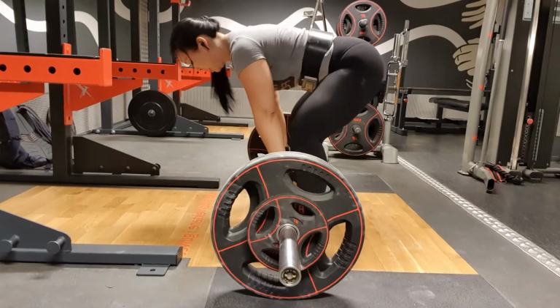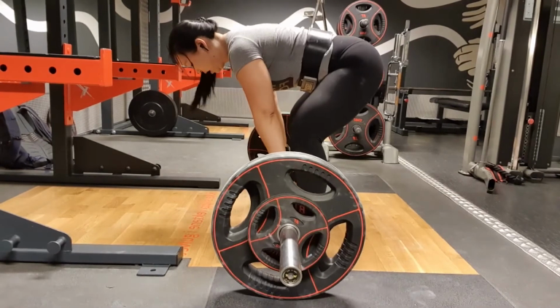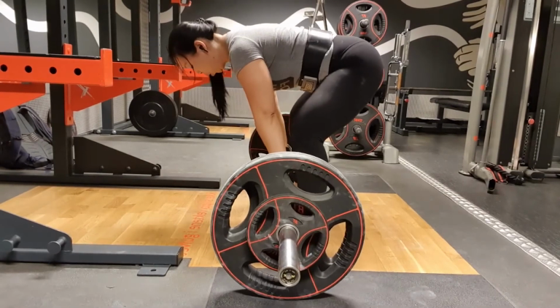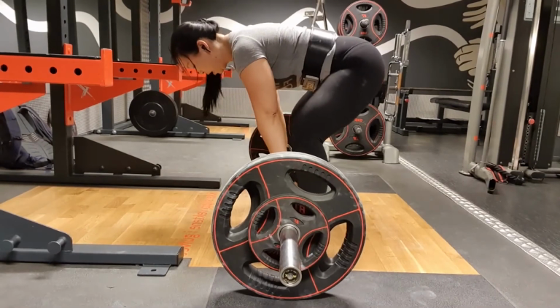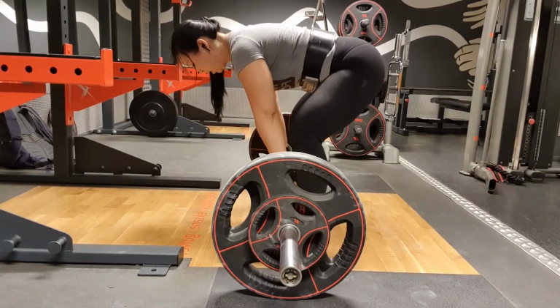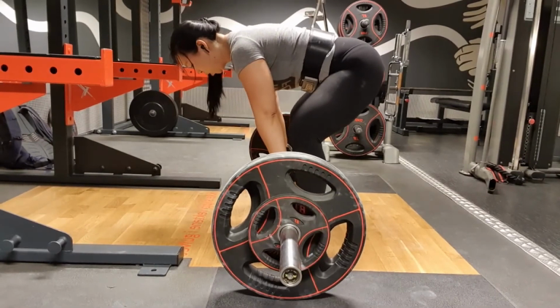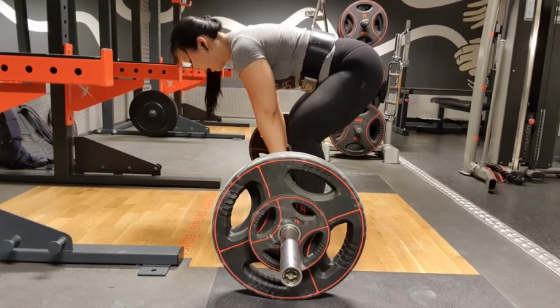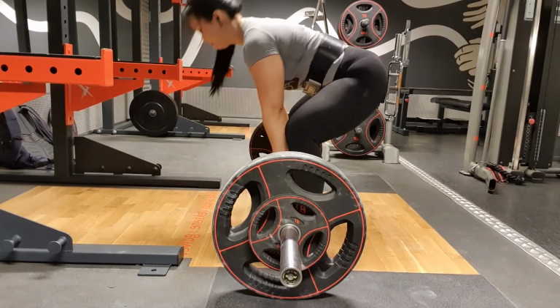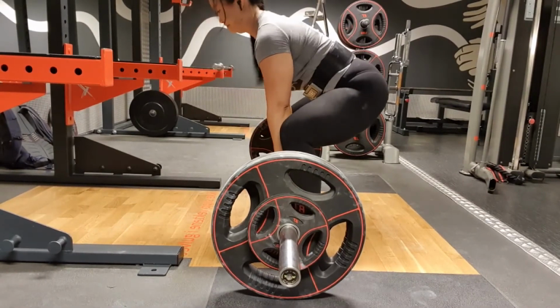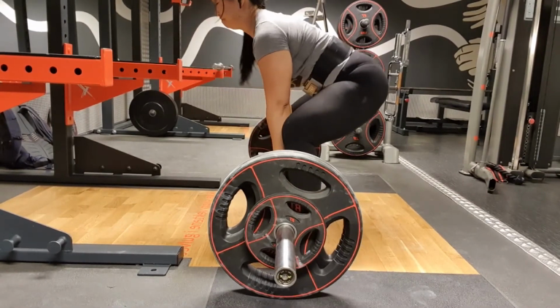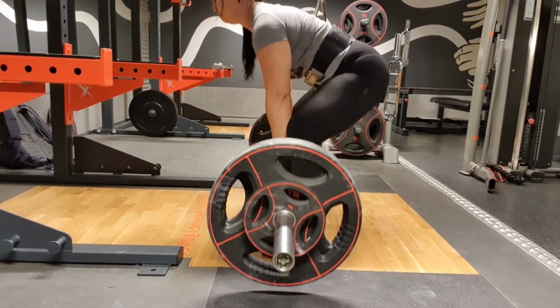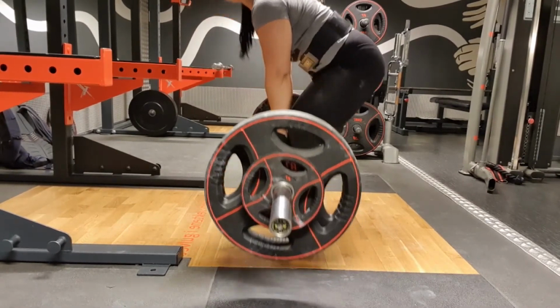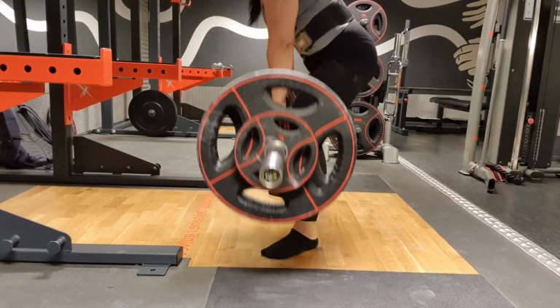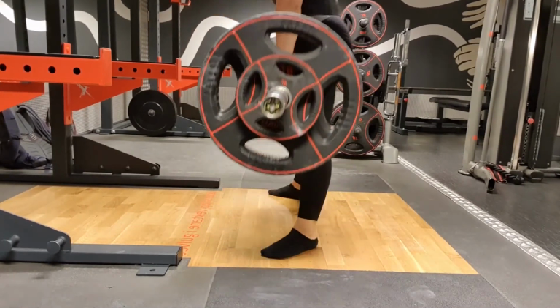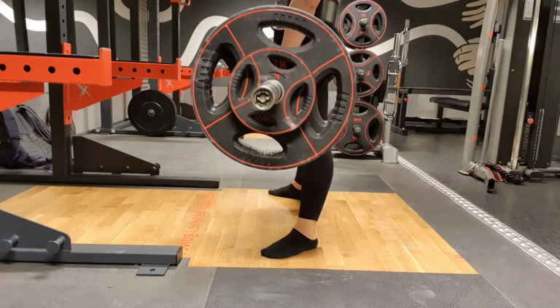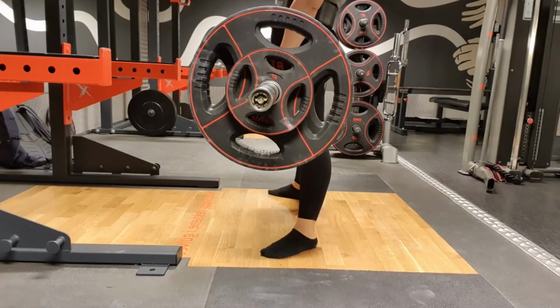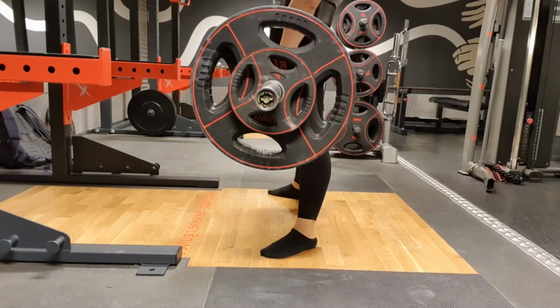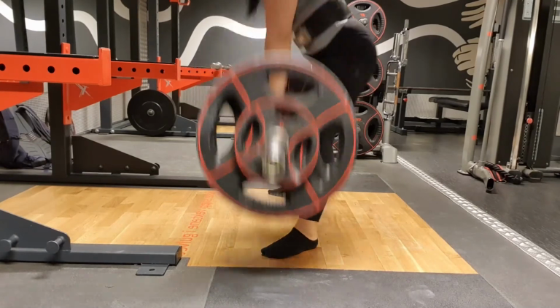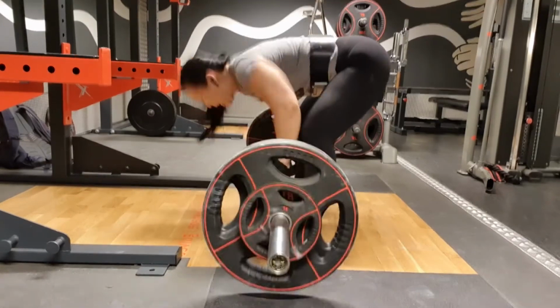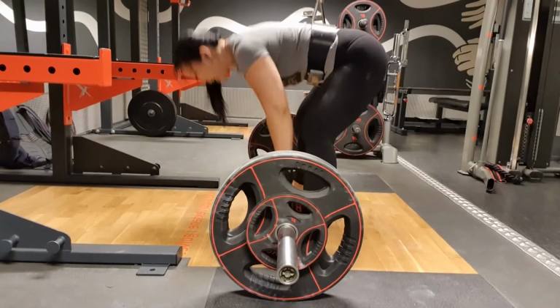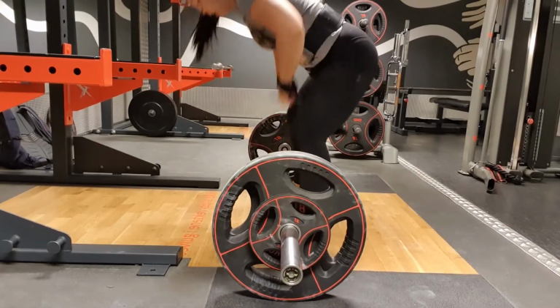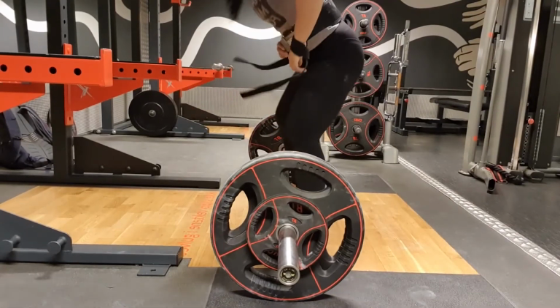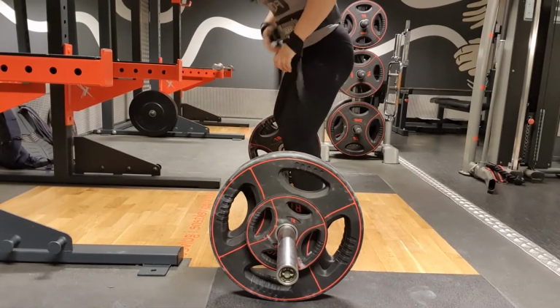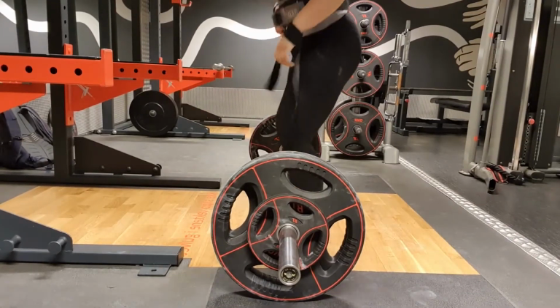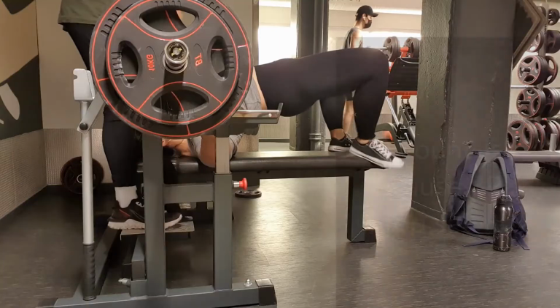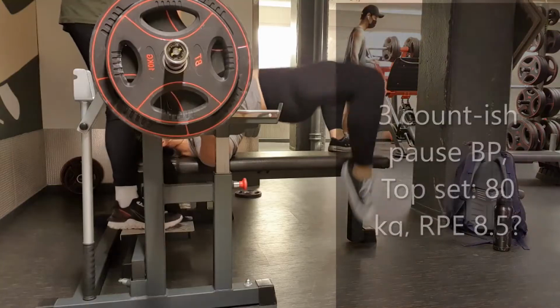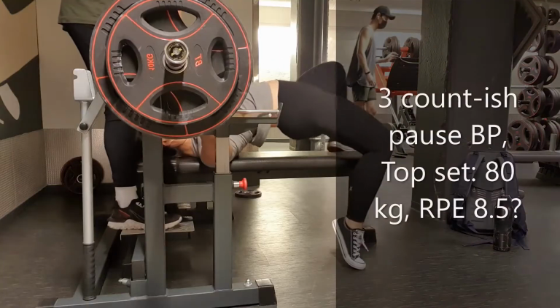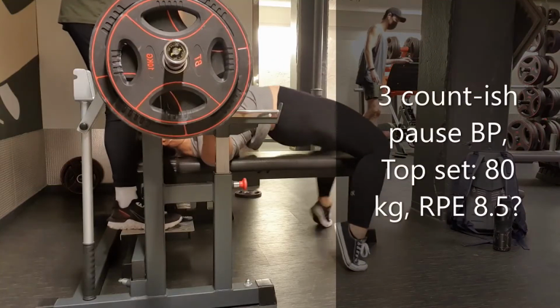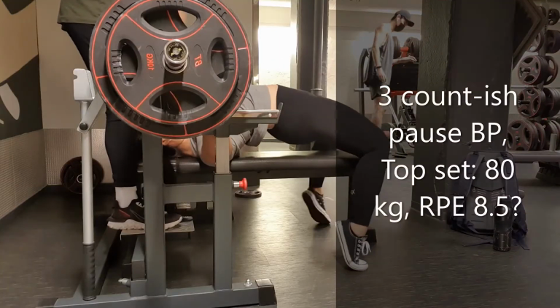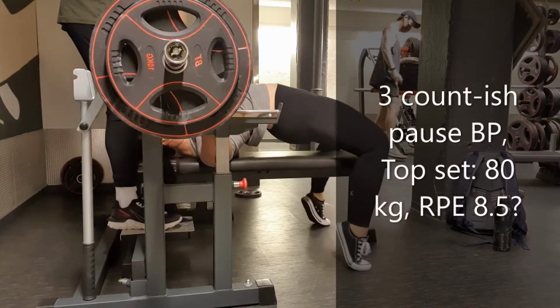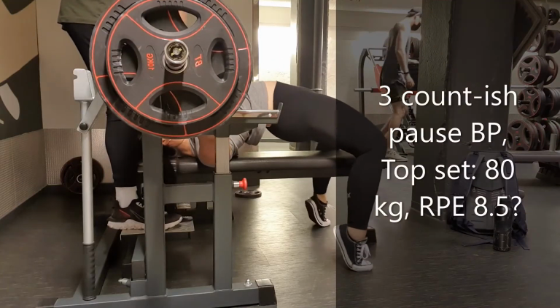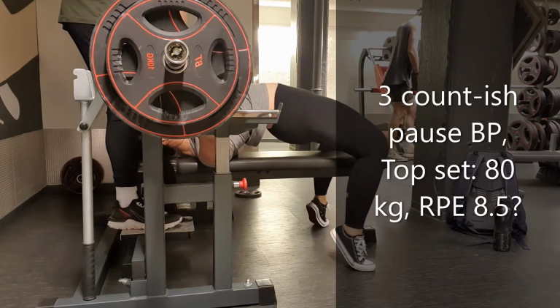This is my last backoff set, and it just felt really, really good. Each backoff set just felt better than the last one.